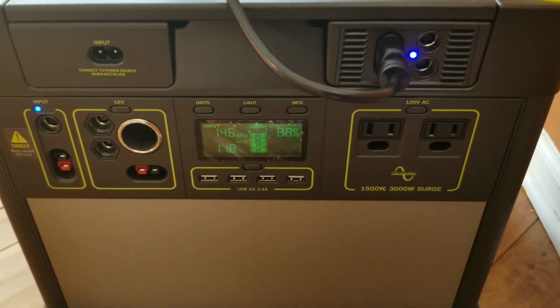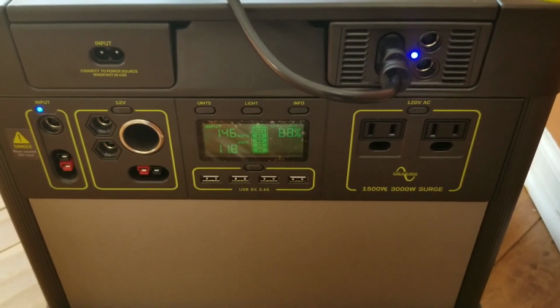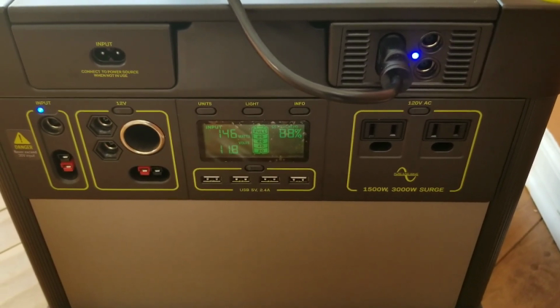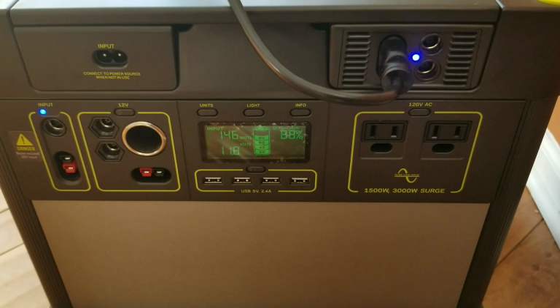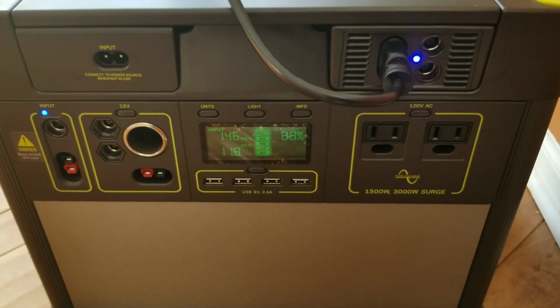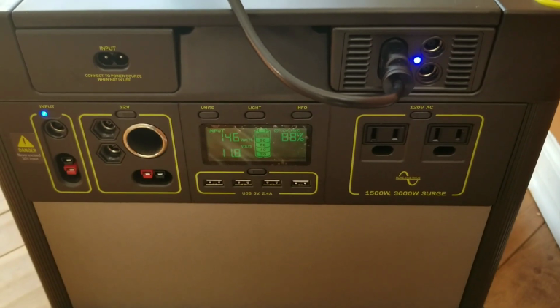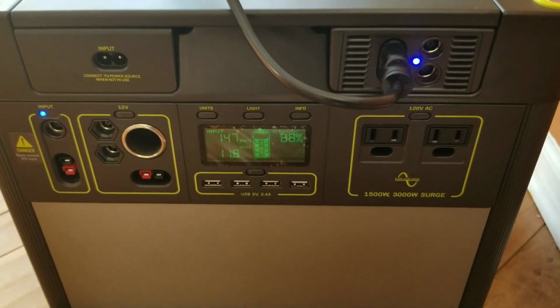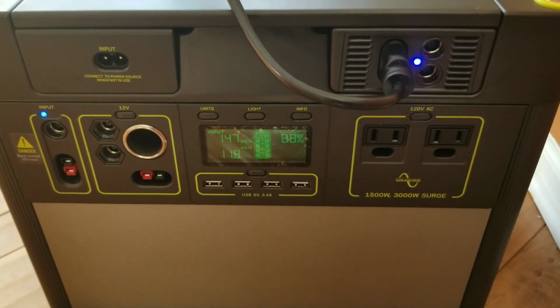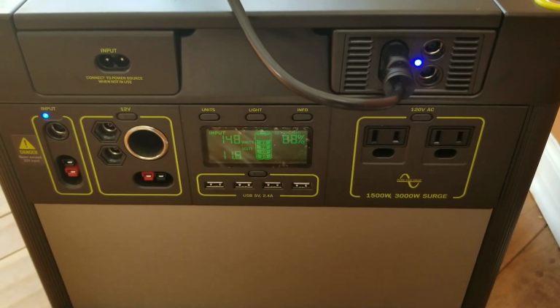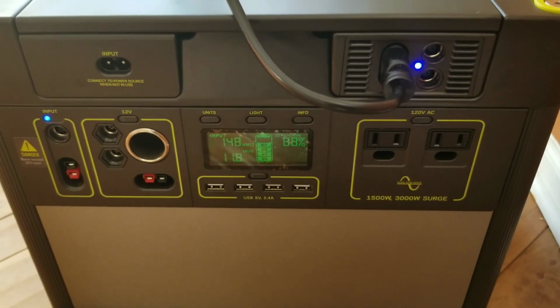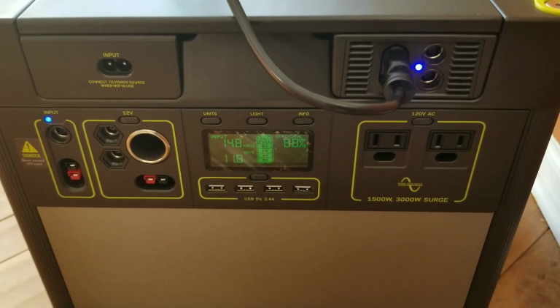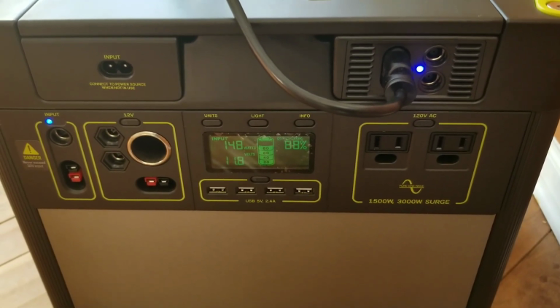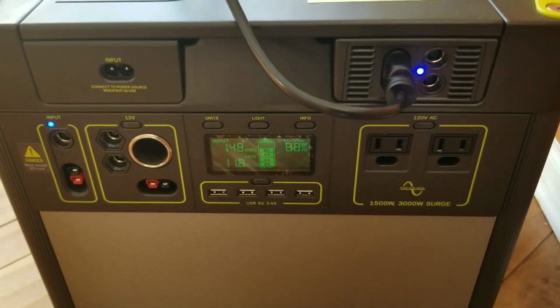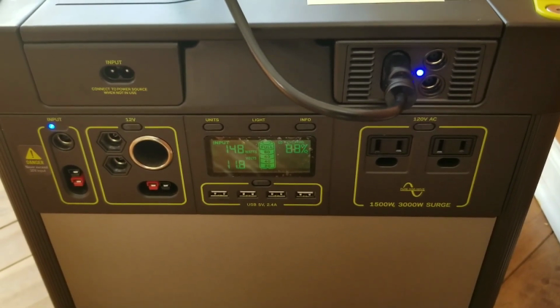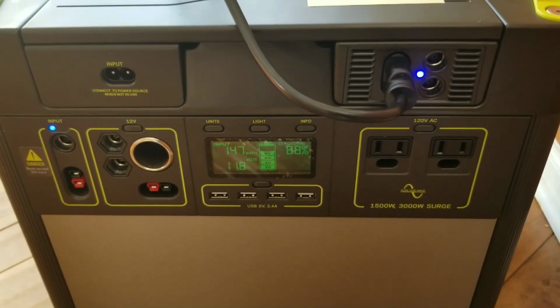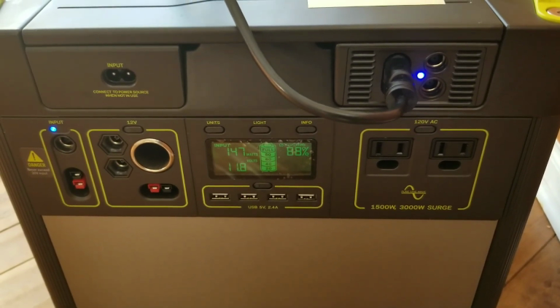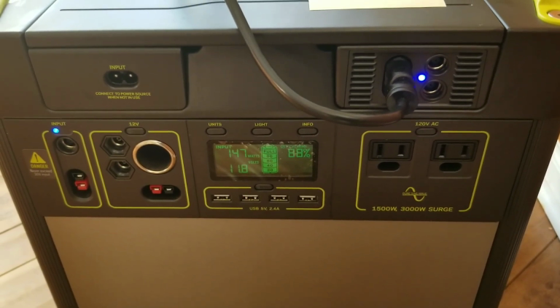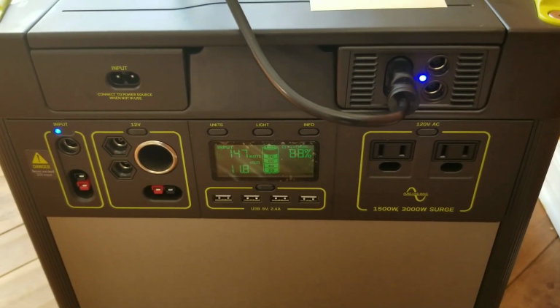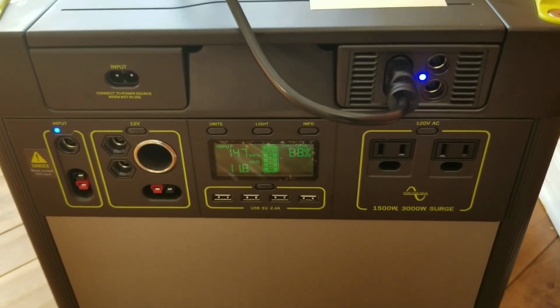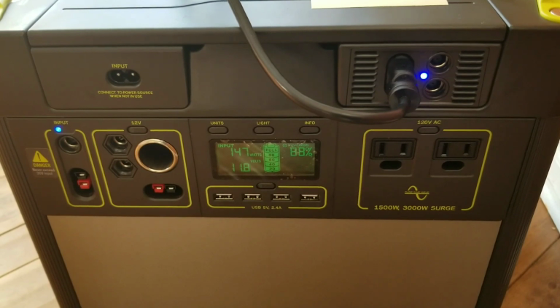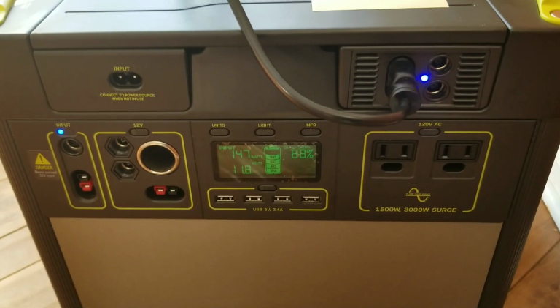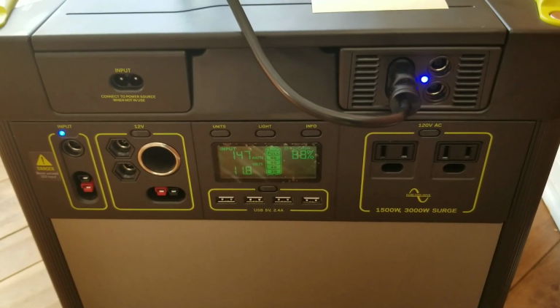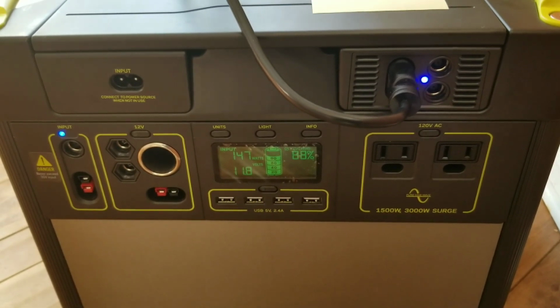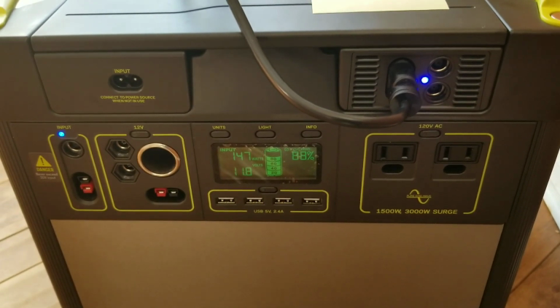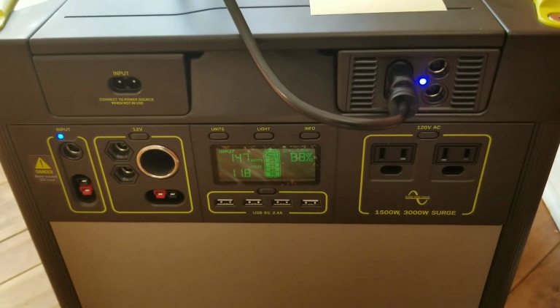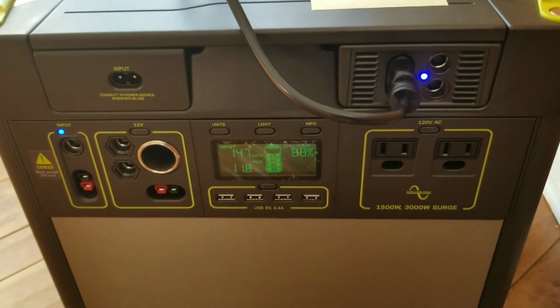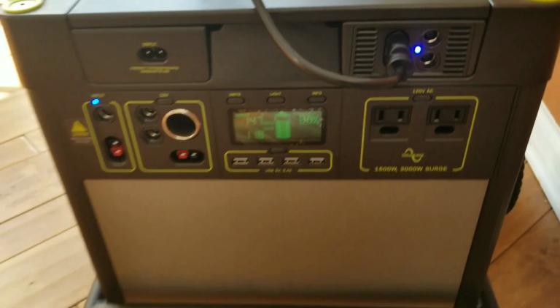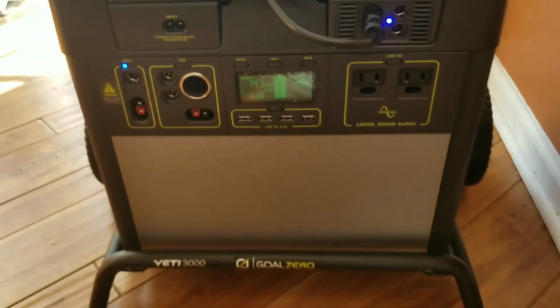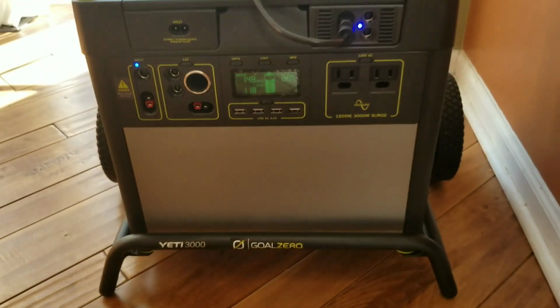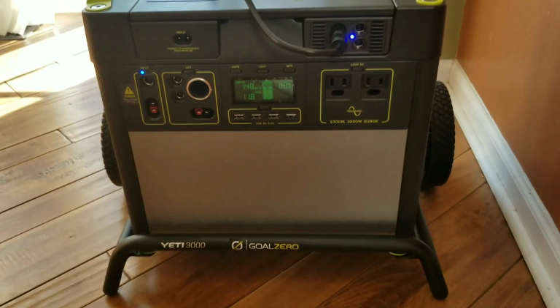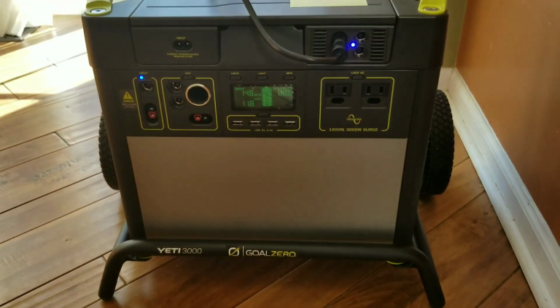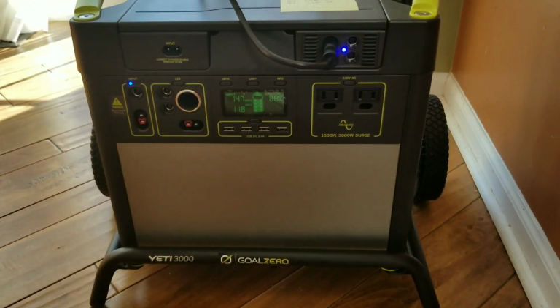Let's see one last time — 127, 146 watts. Pretty impressive. Alright, that's it for the time being and hope to see you guys out there with your own power stations. Have a good one.